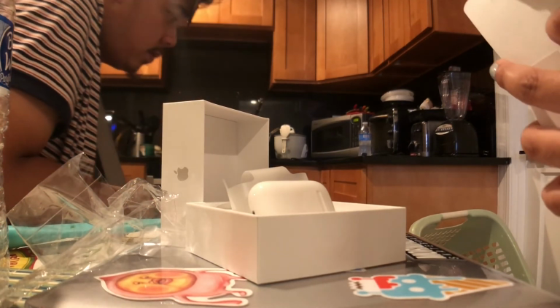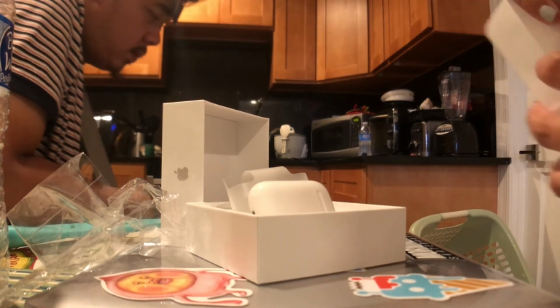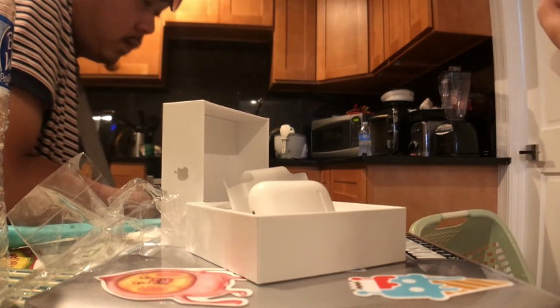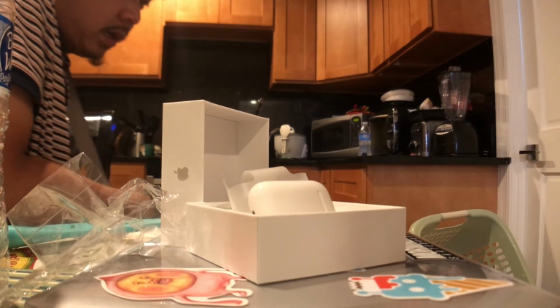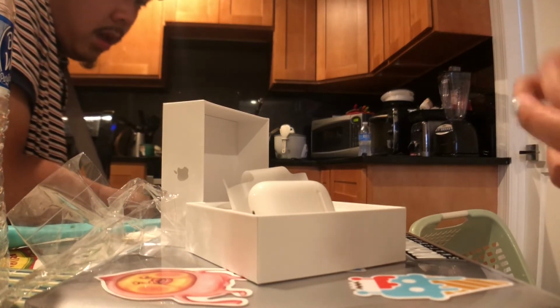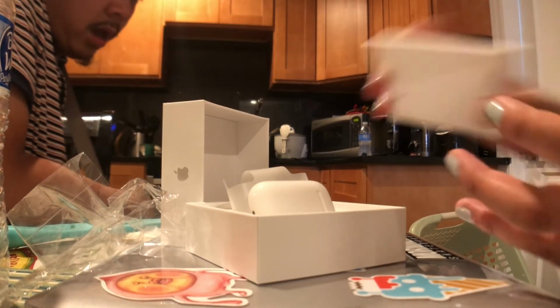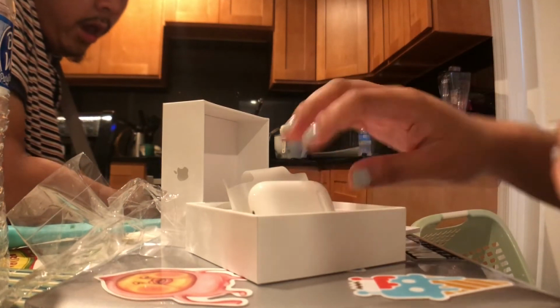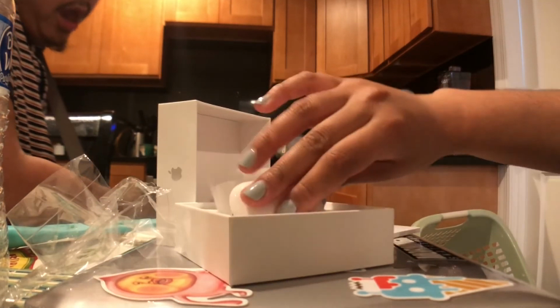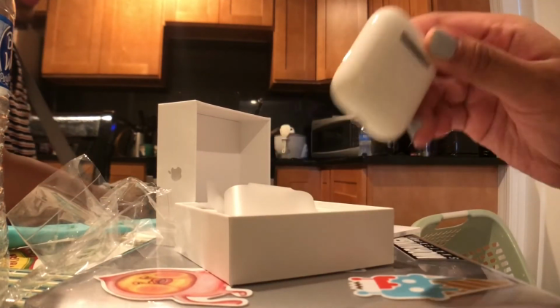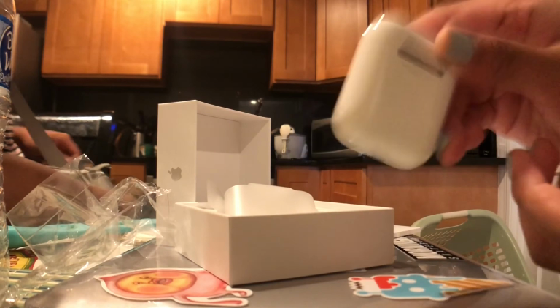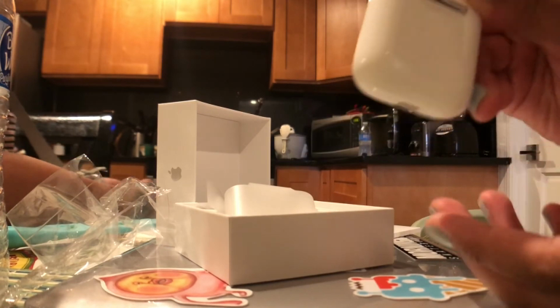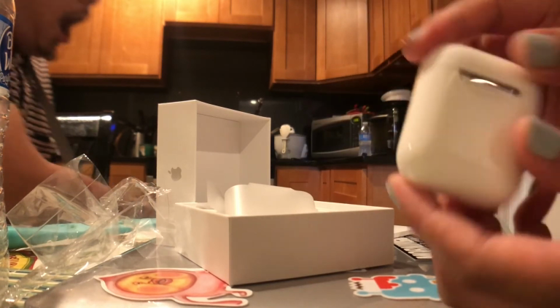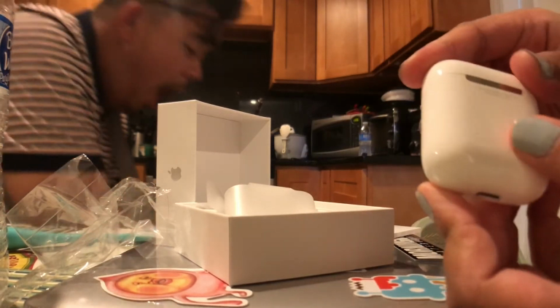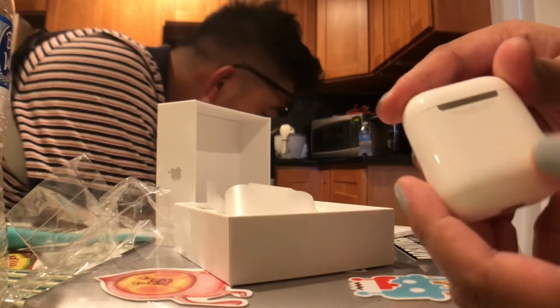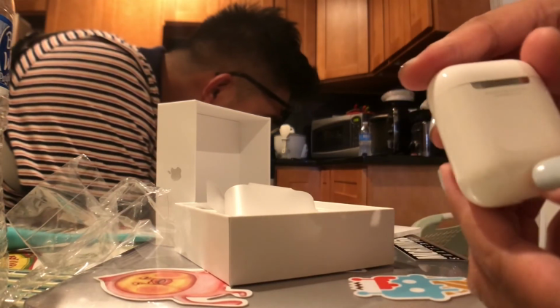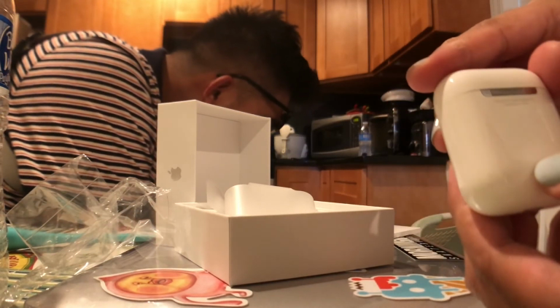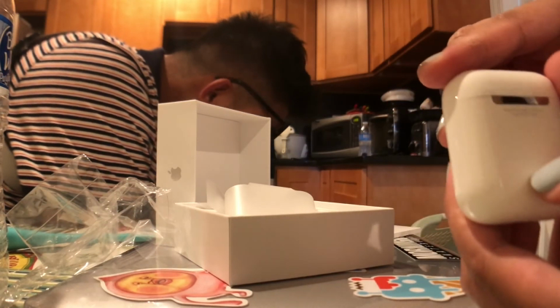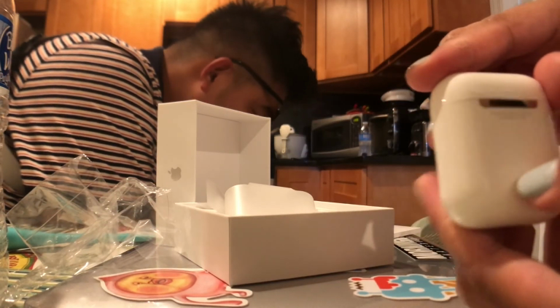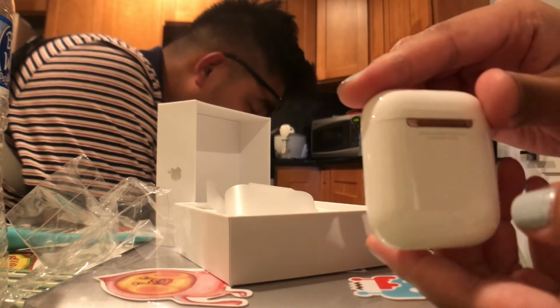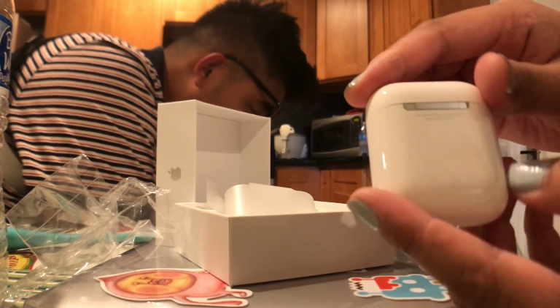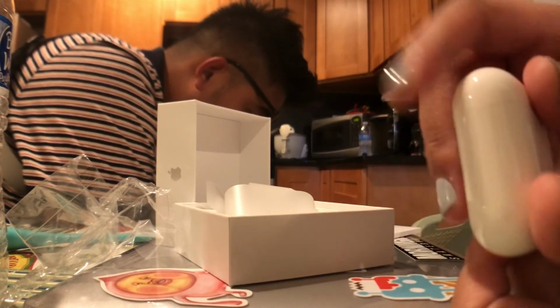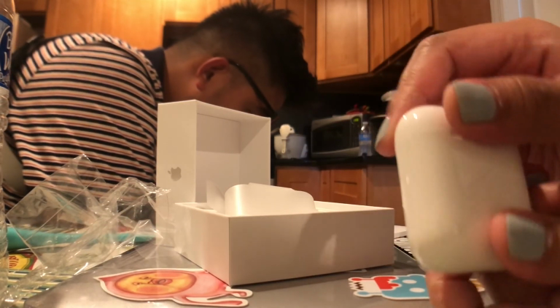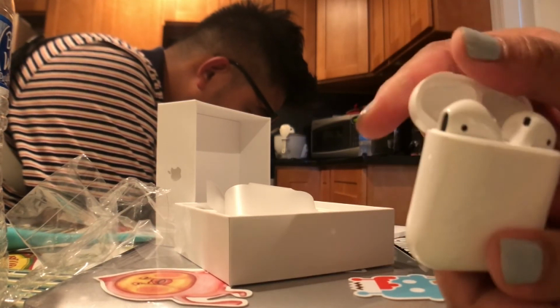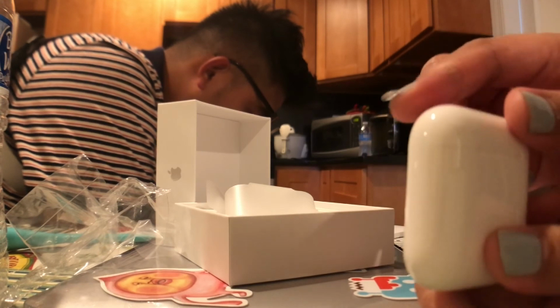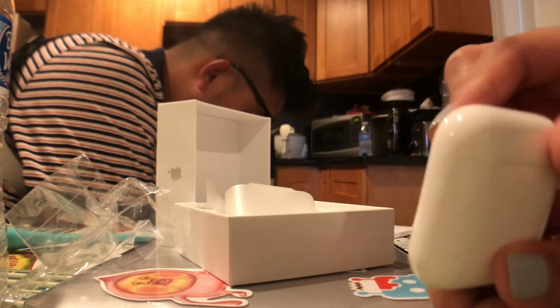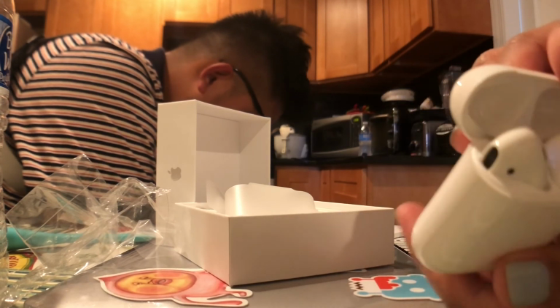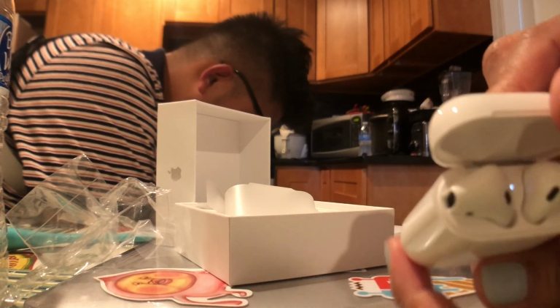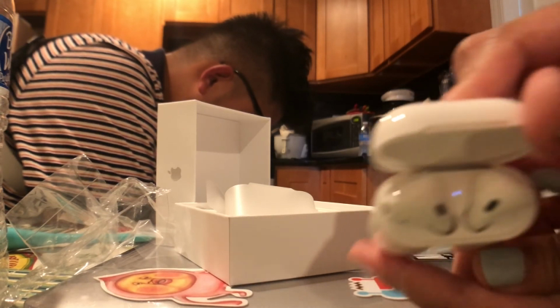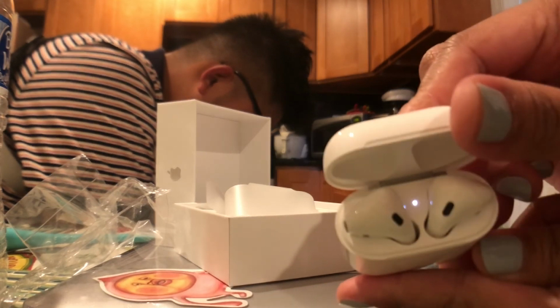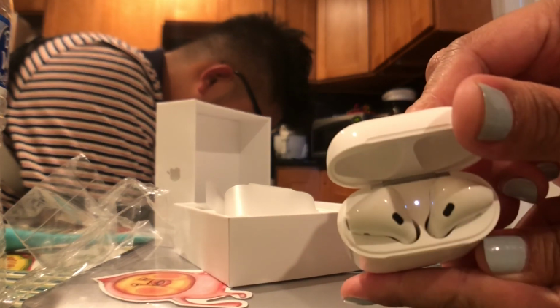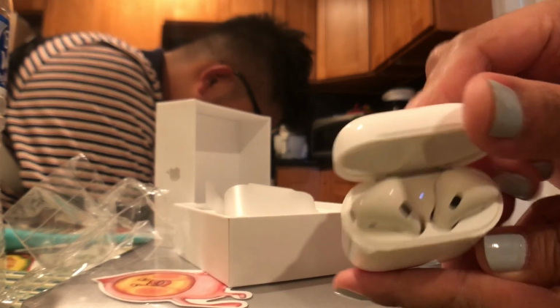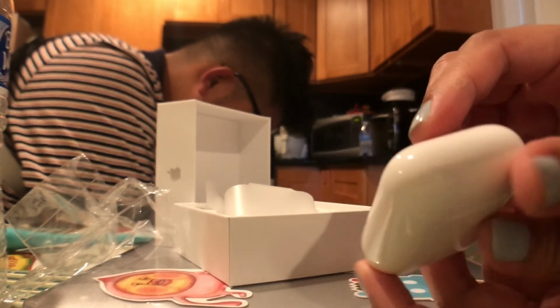Disappointing about the price you pay for this — I expect you to get stickers. Apple, just kidding. So you just press the button and yeah, I'm gonna connect it with my phone right now.